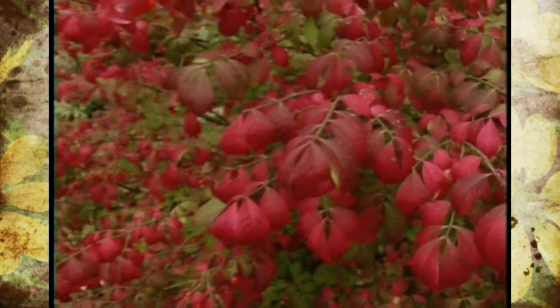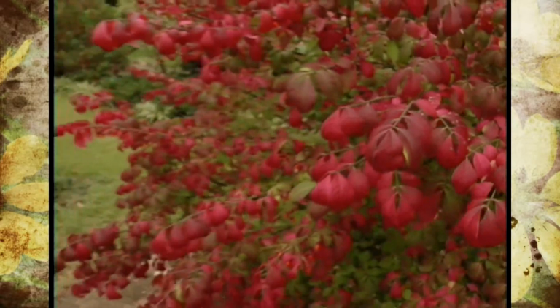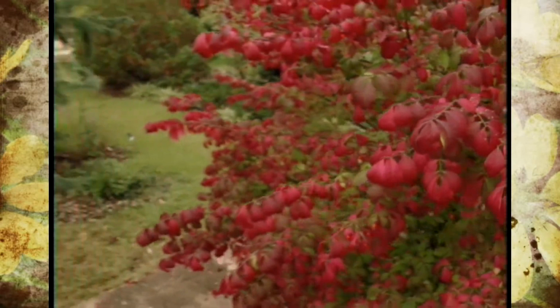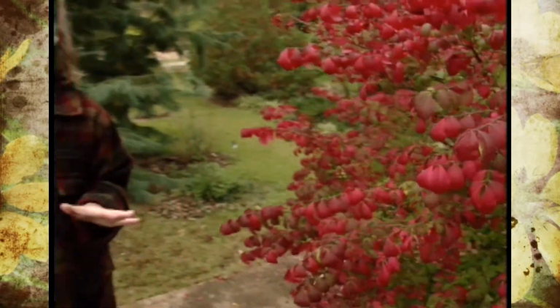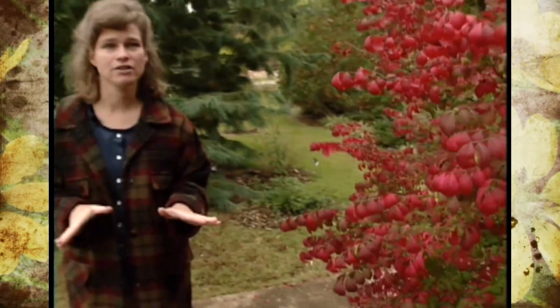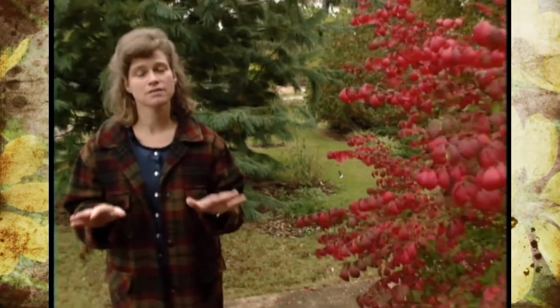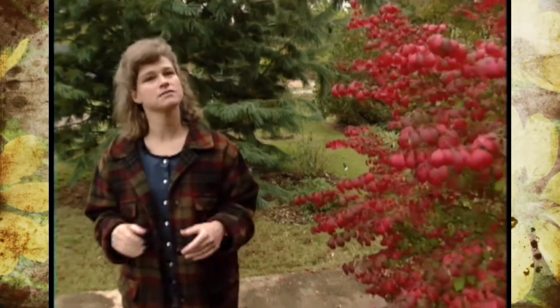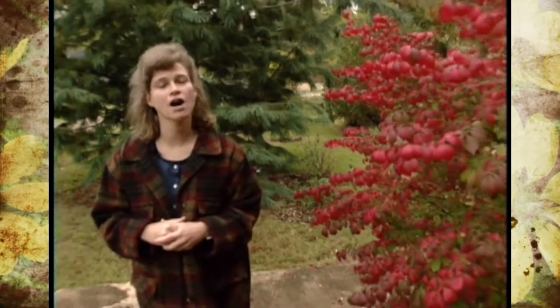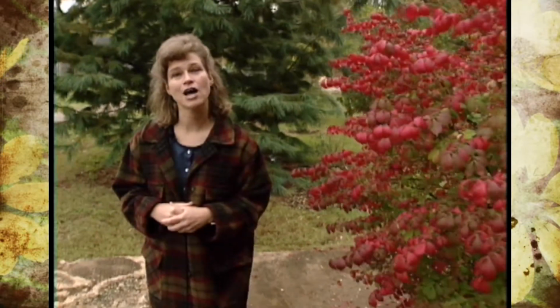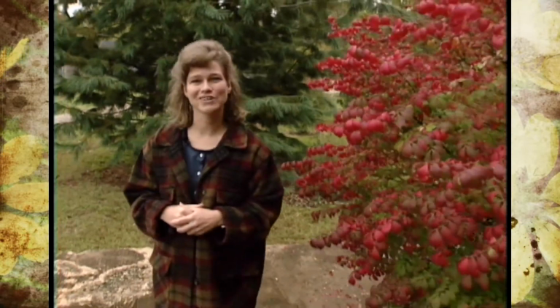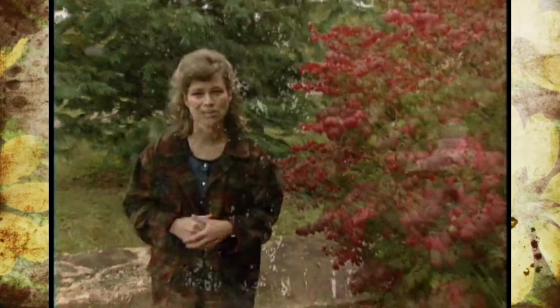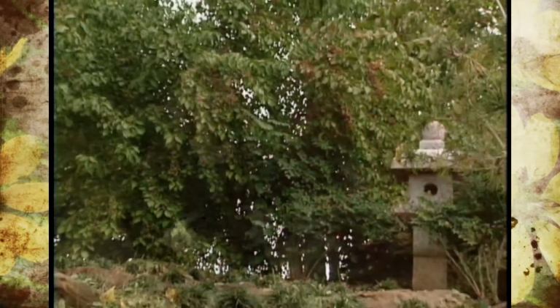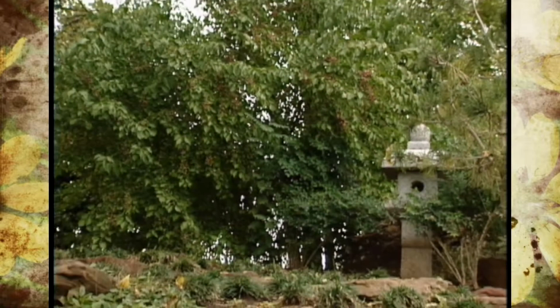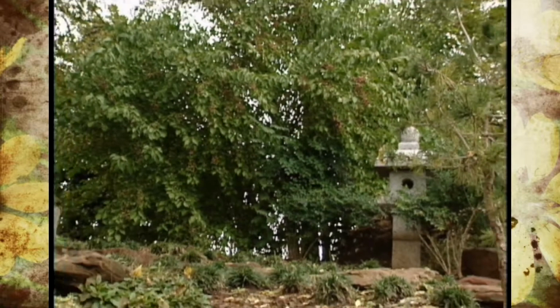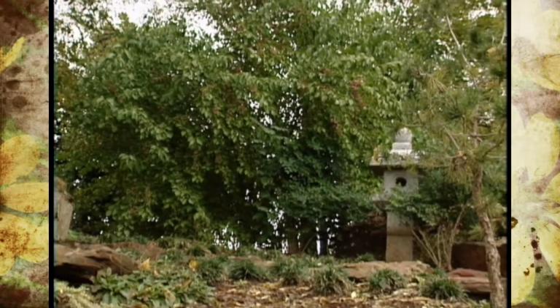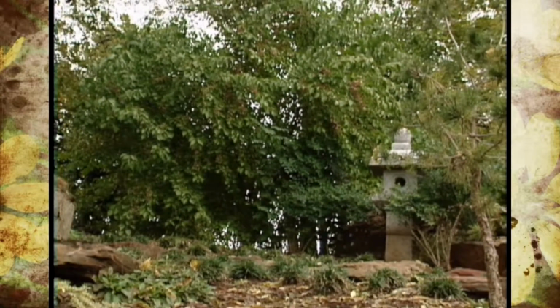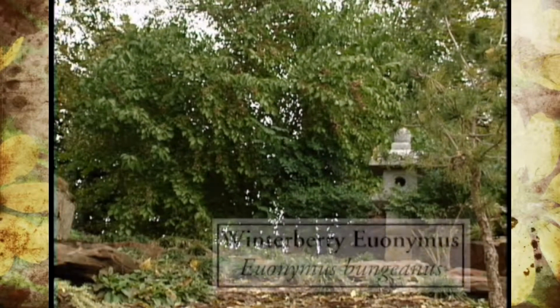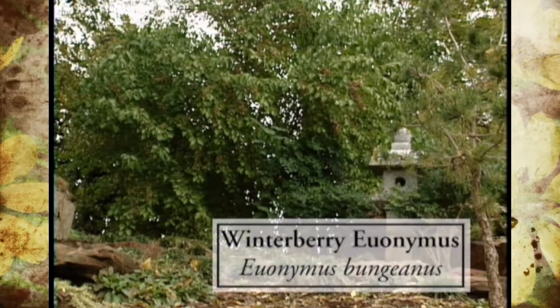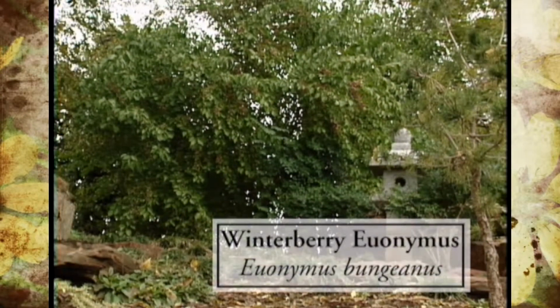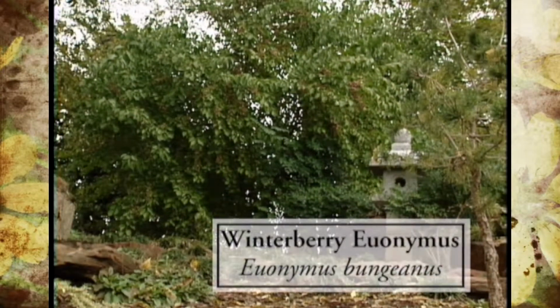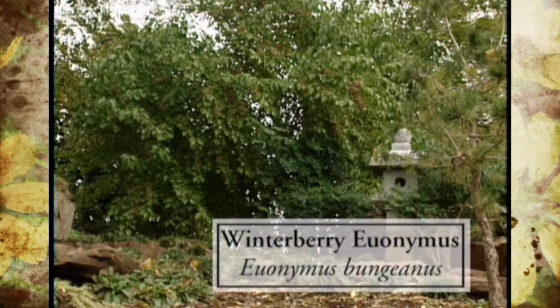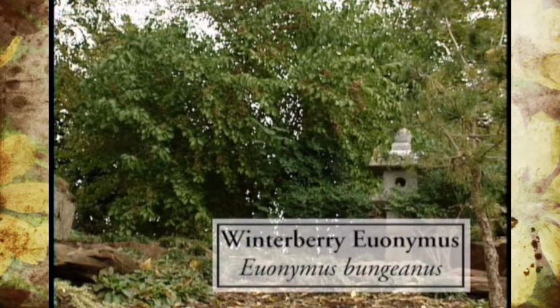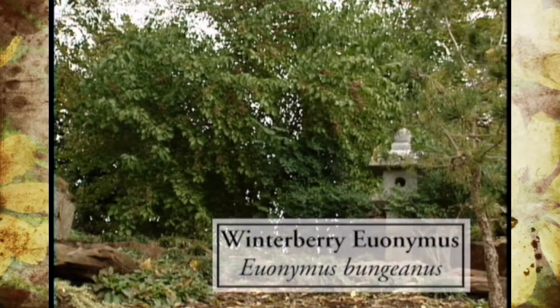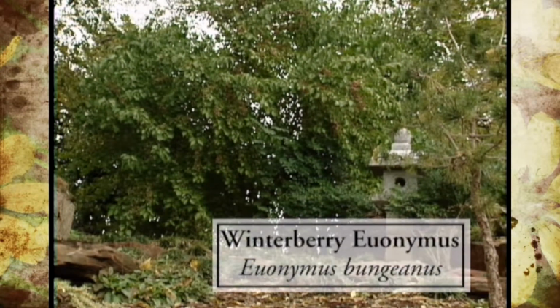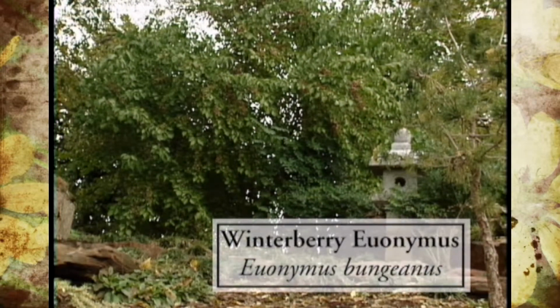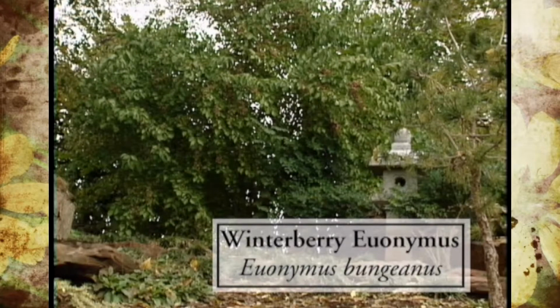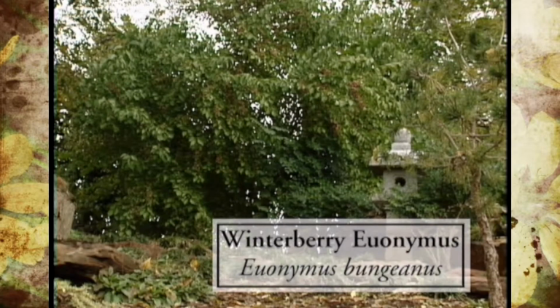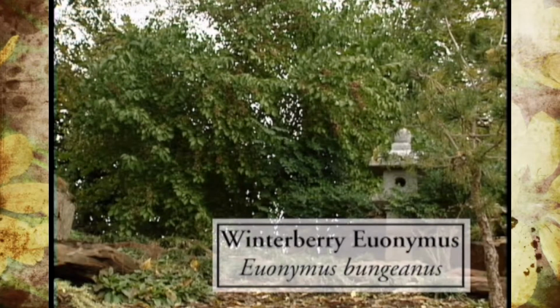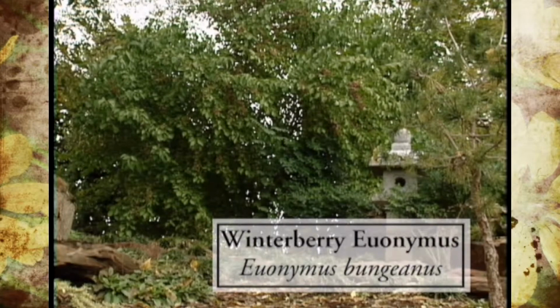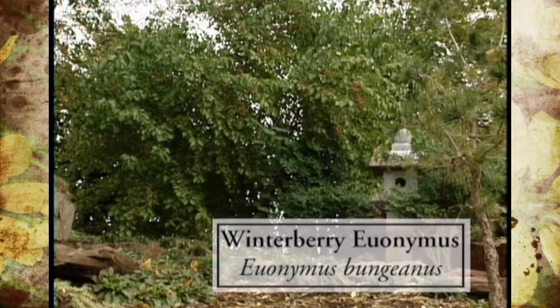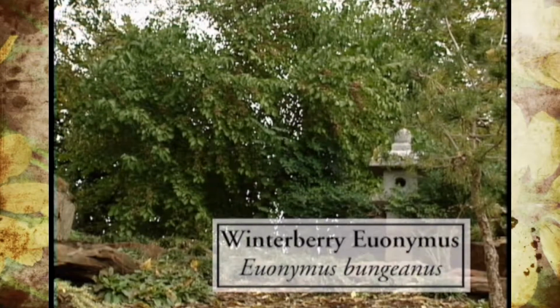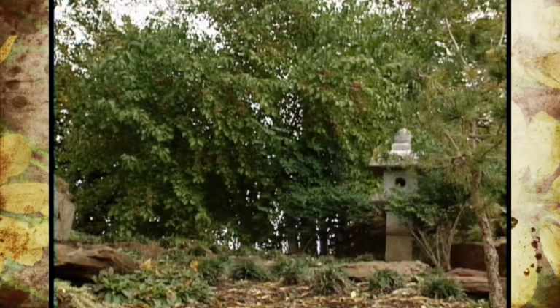Part of the things that I wanted to show you are some of the things that we've talked about earlier in the year. One of those was another Euonymus, the Euonymus bungianus. You might recall that was one of the trees I talked about that is actually drought resistant.